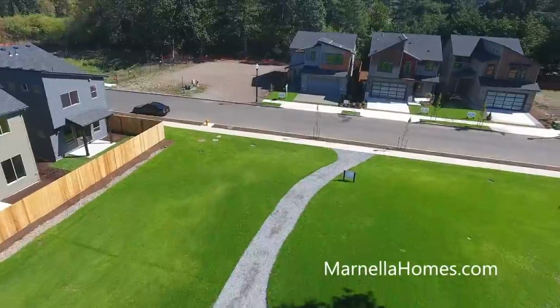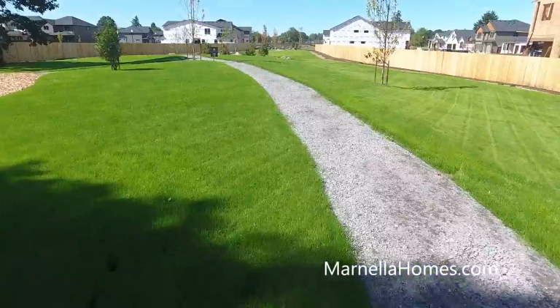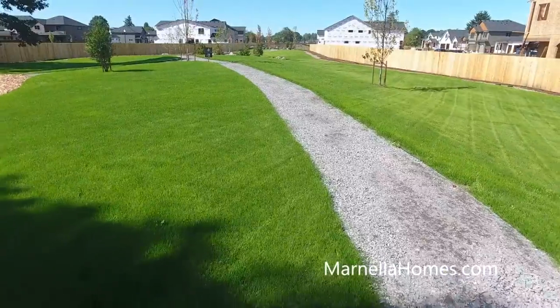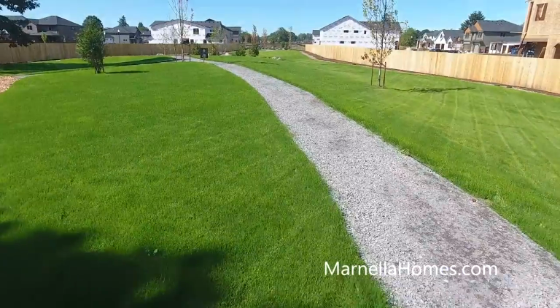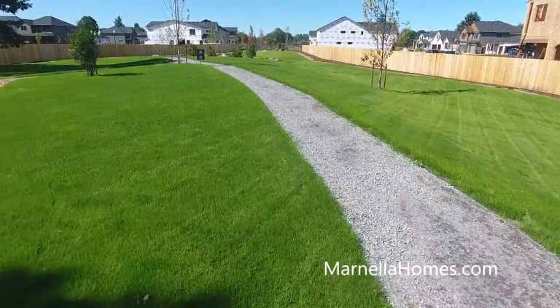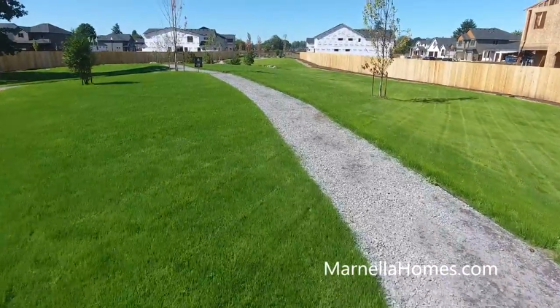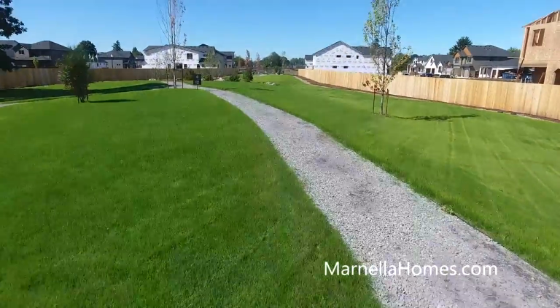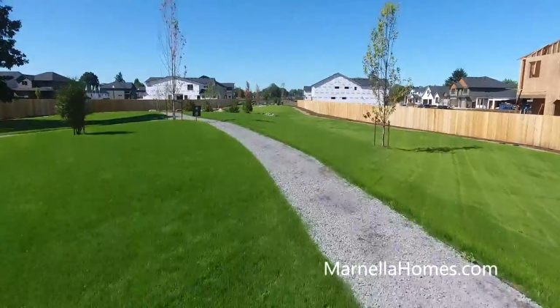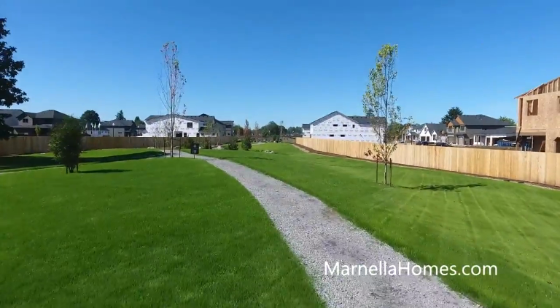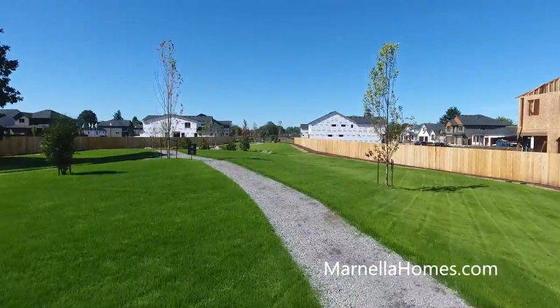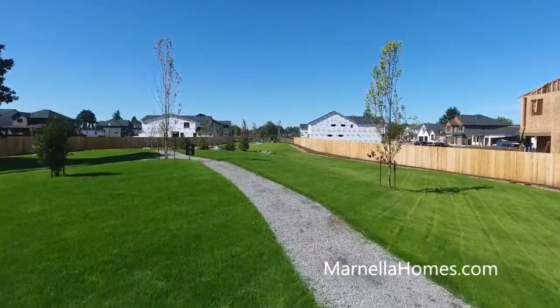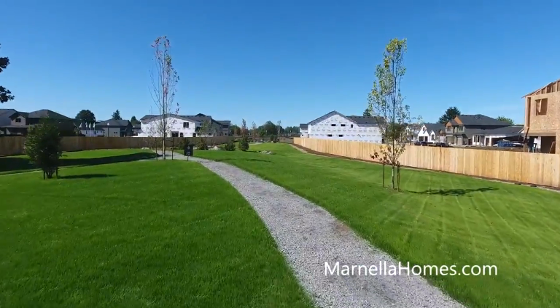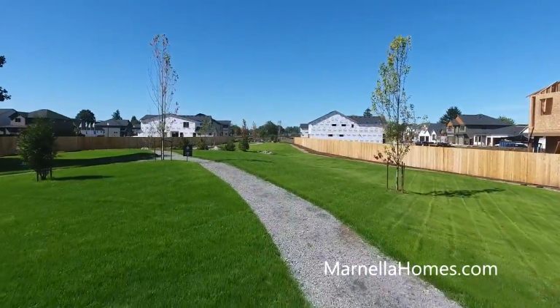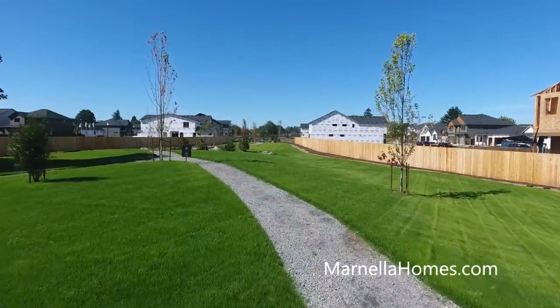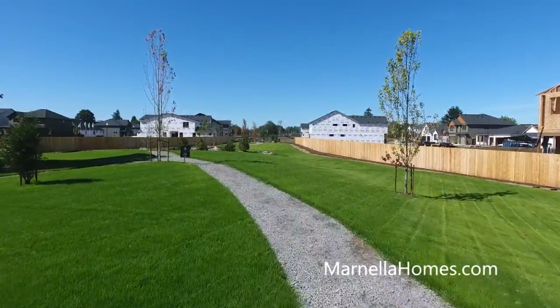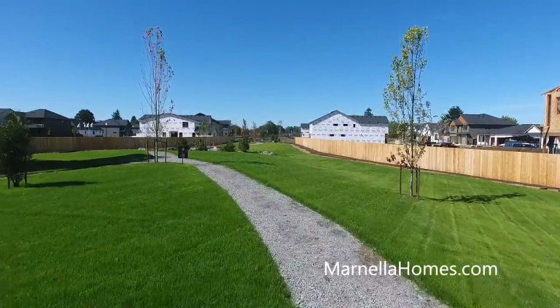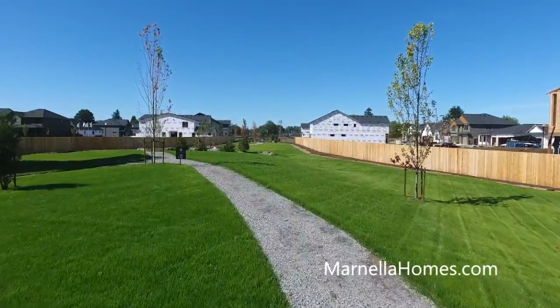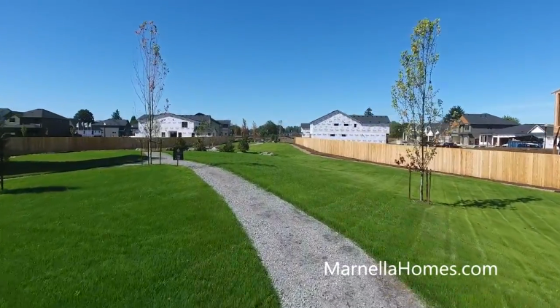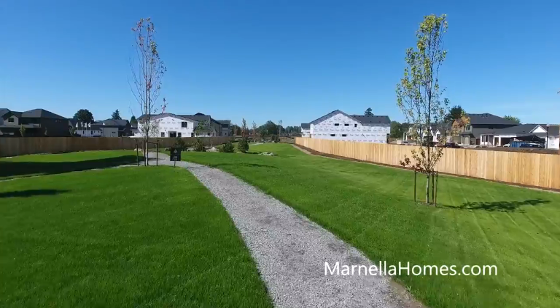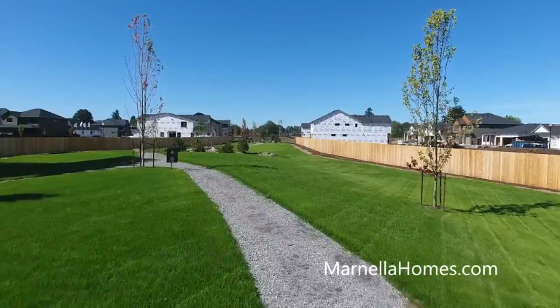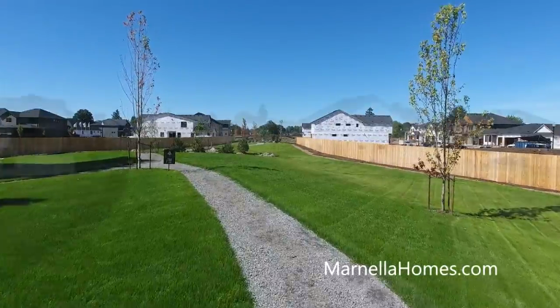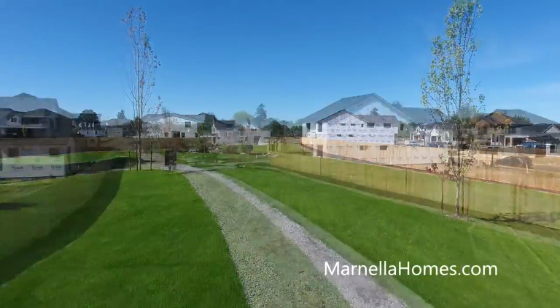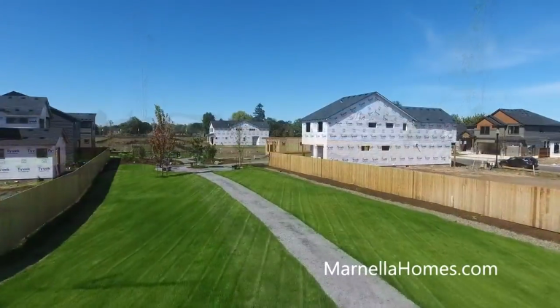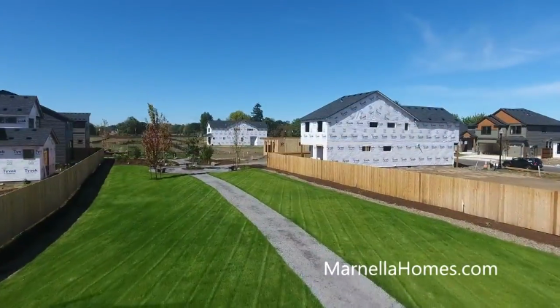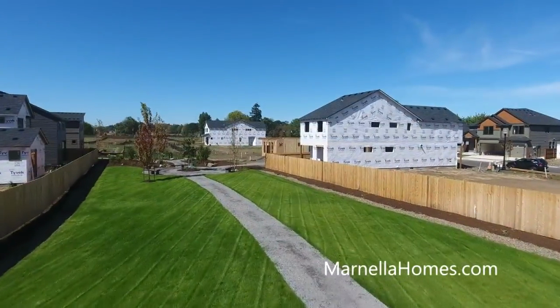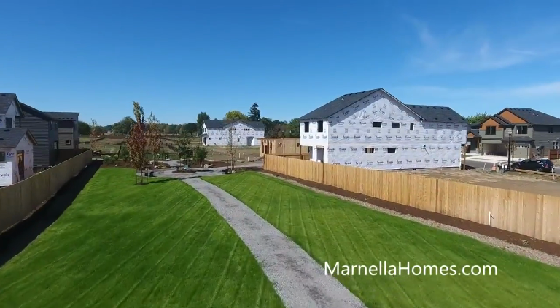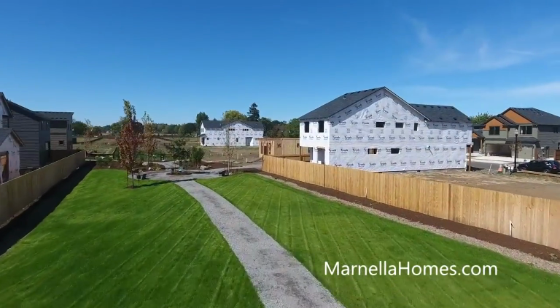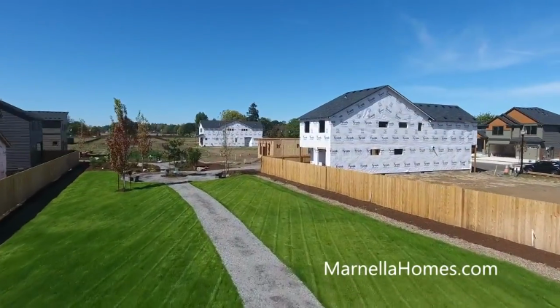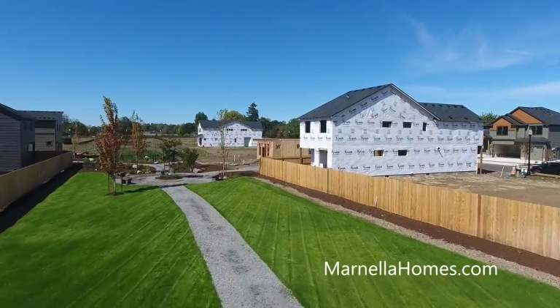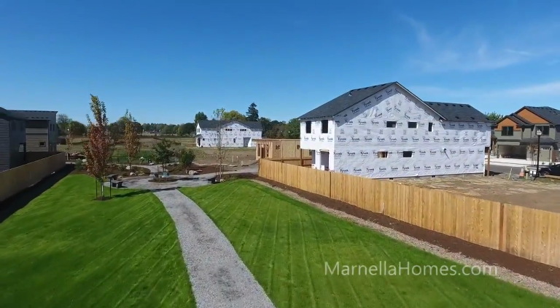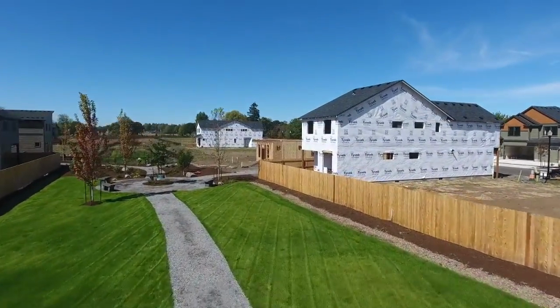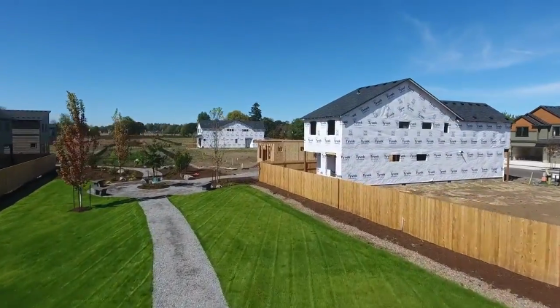It's located directly across from a new three-acre neighborhood park where you can enjoy the walking paths, sunny picnic areas, and natural play areas.